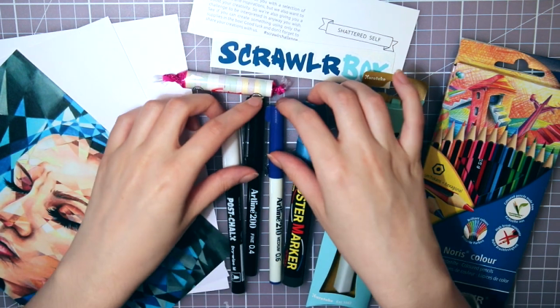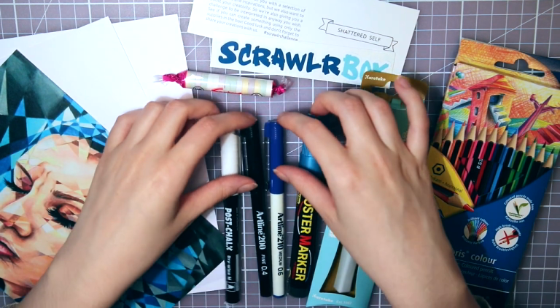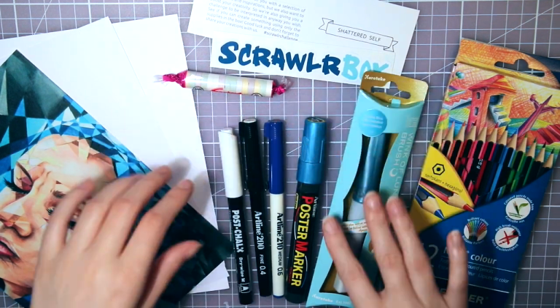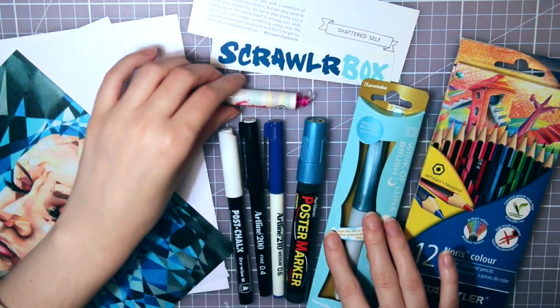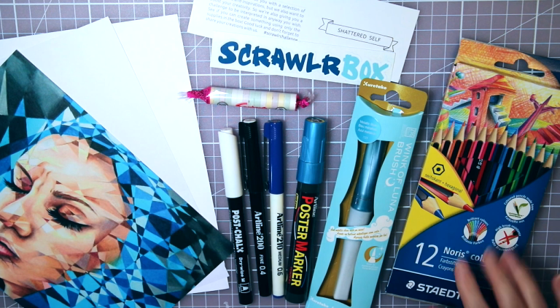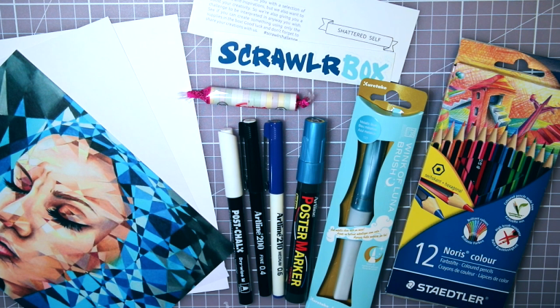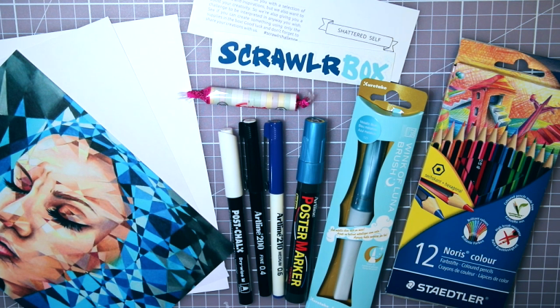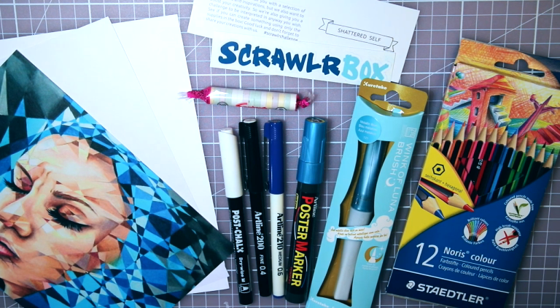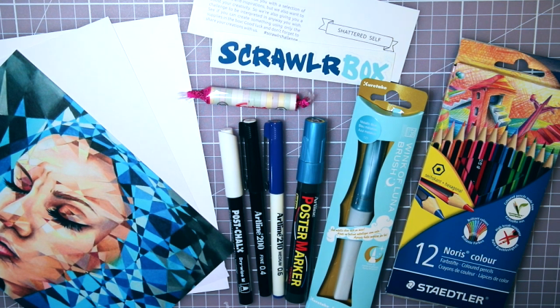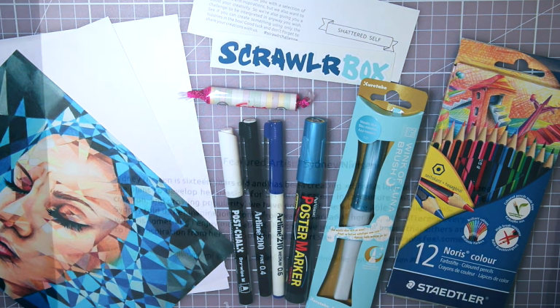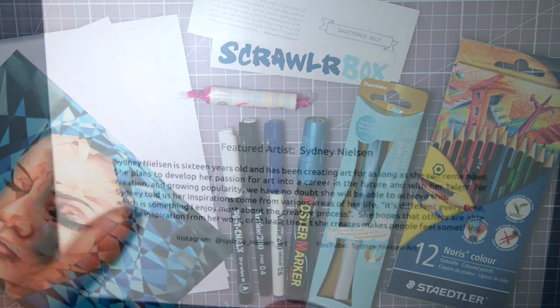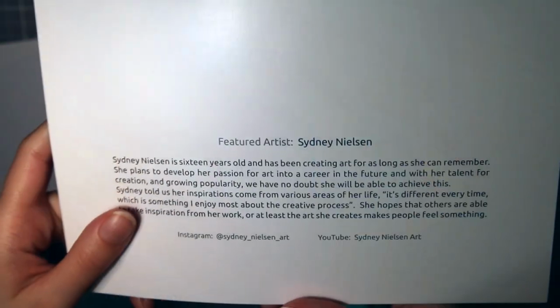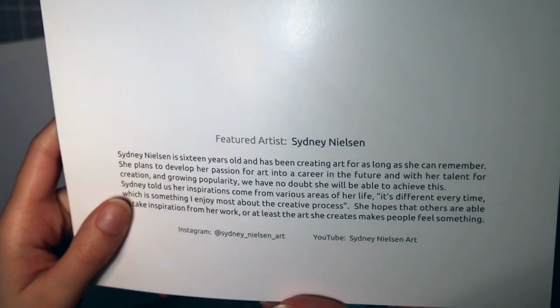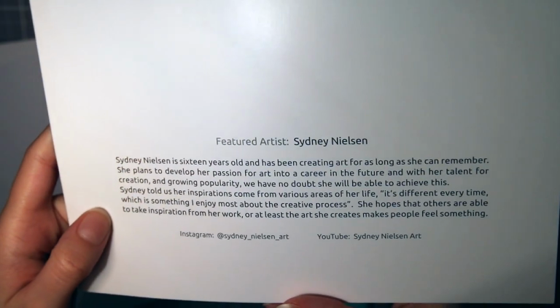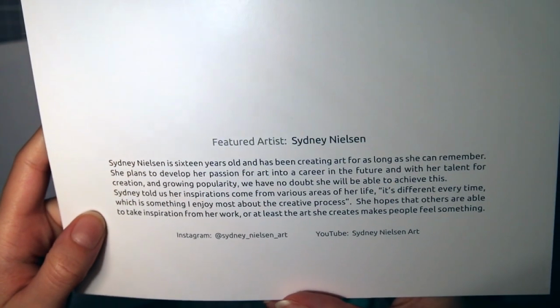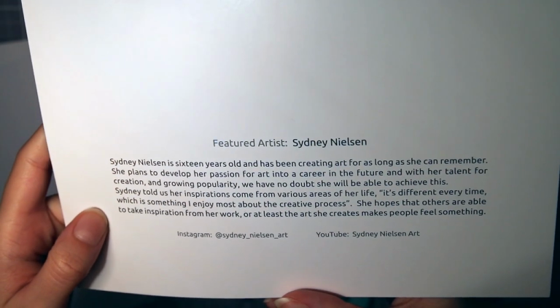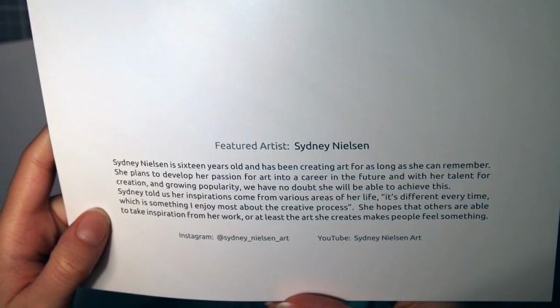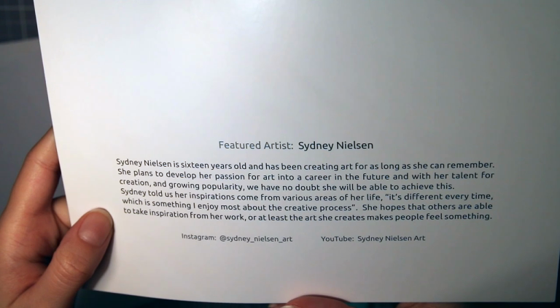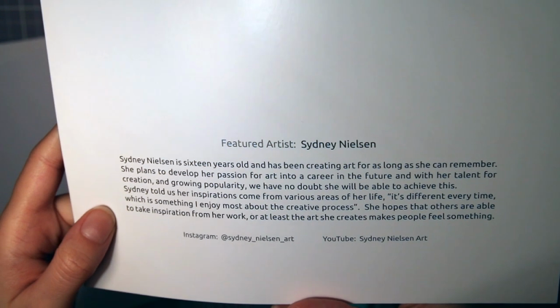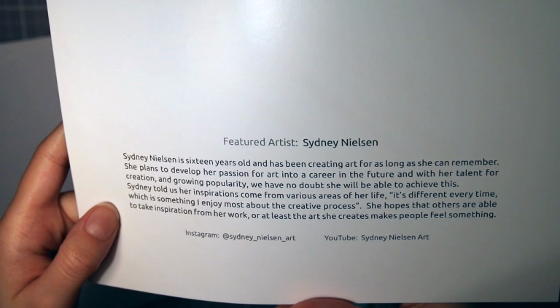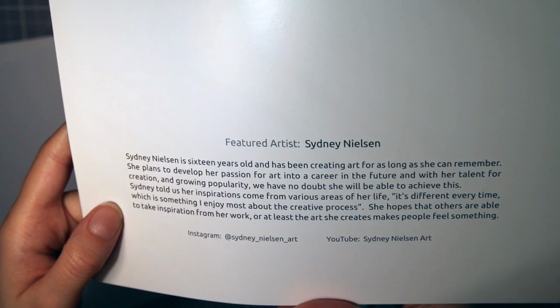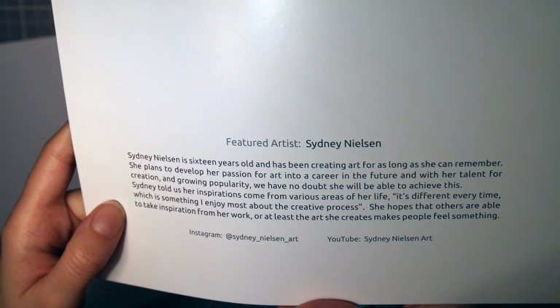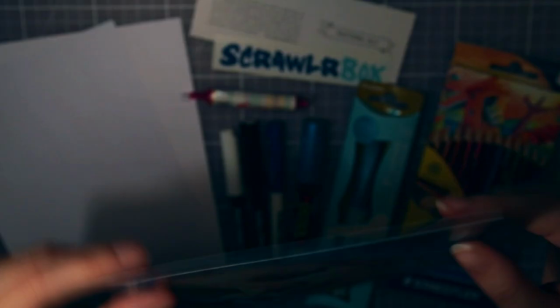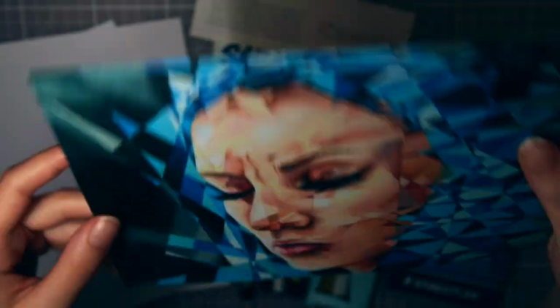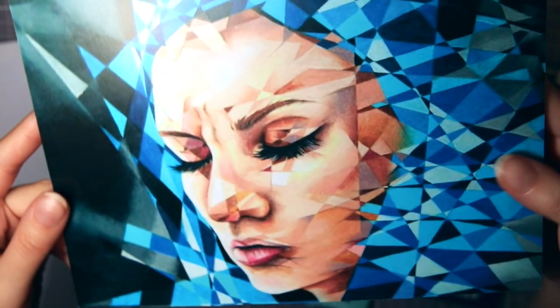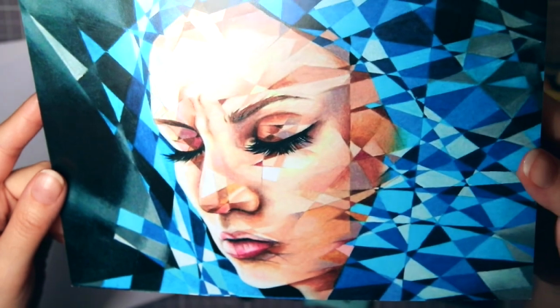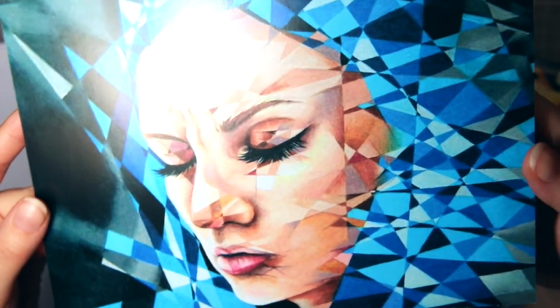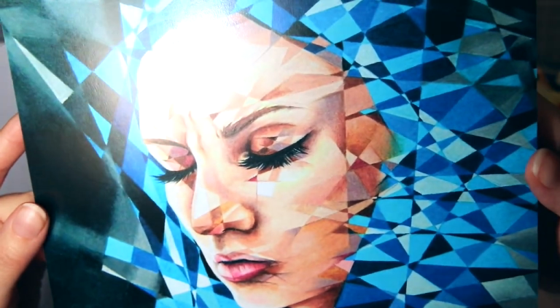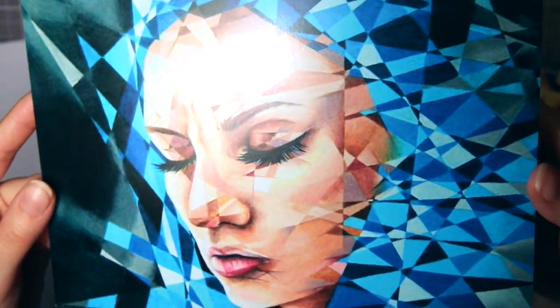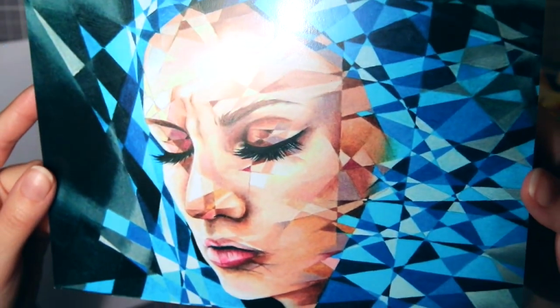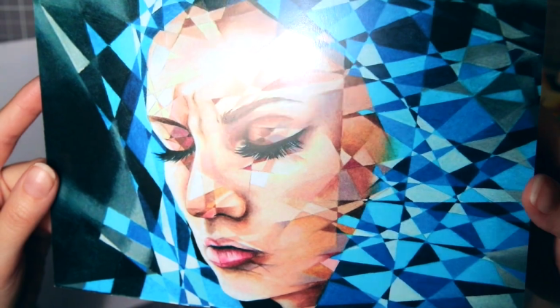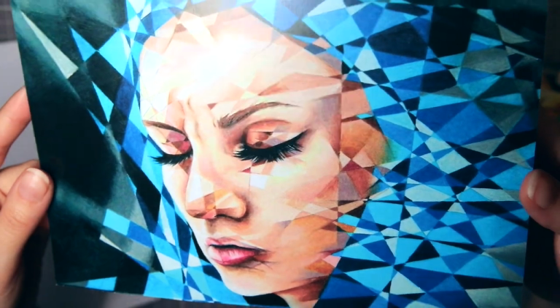So let's take a look at all the stuff inside the box. First we have the featured artist, which is Sydney Nielsen. They made this awesome portrait with this kind of glass charts effect, really interesting.